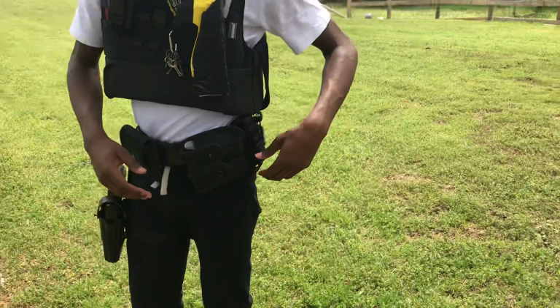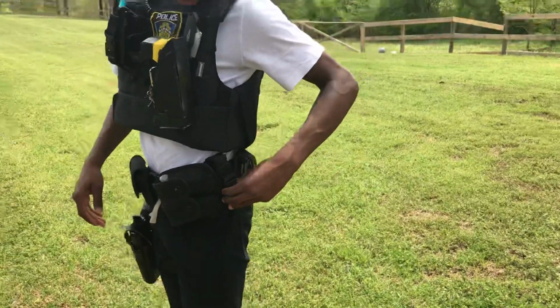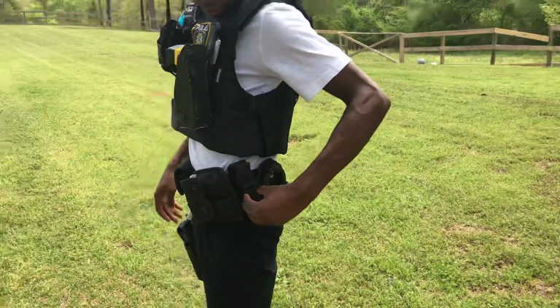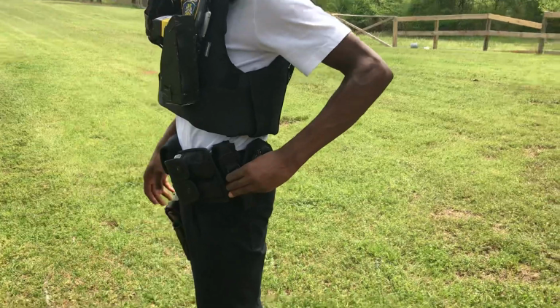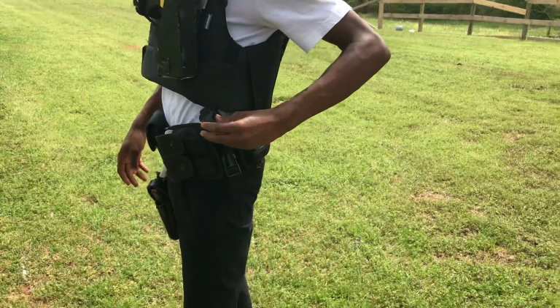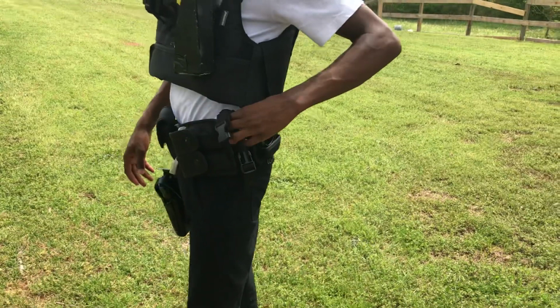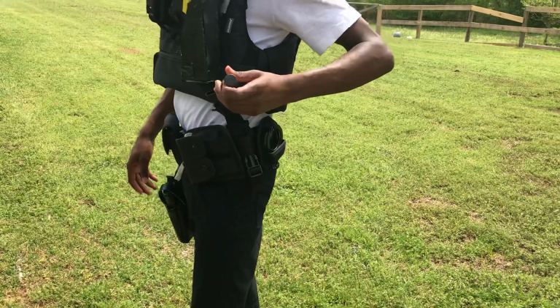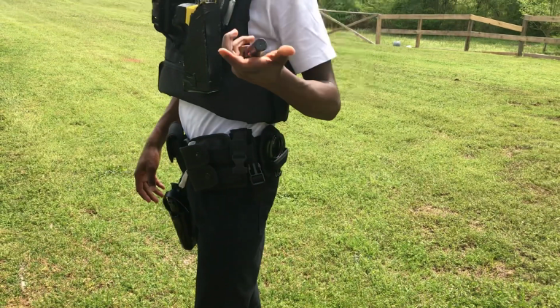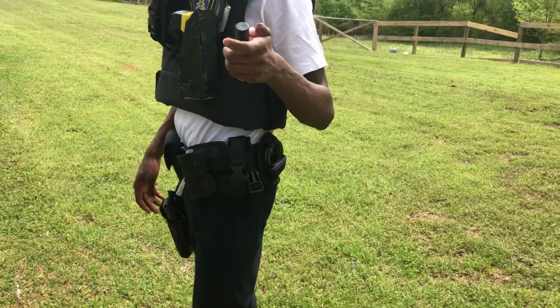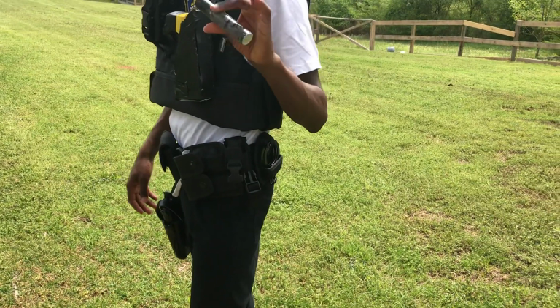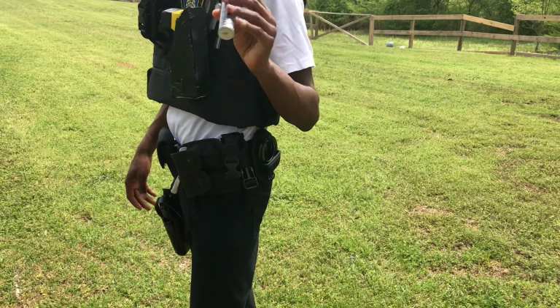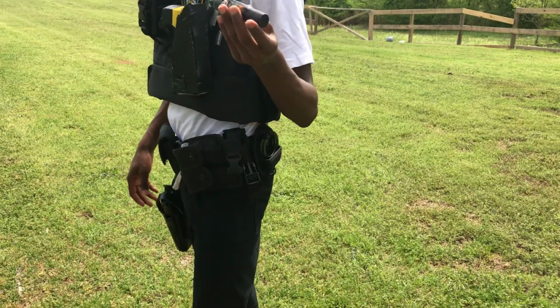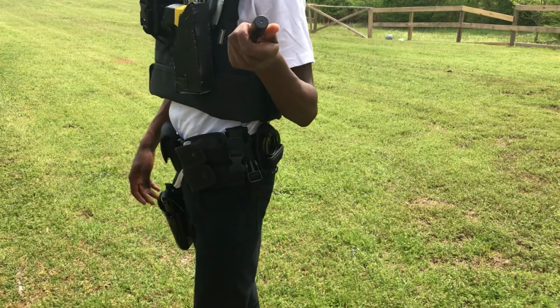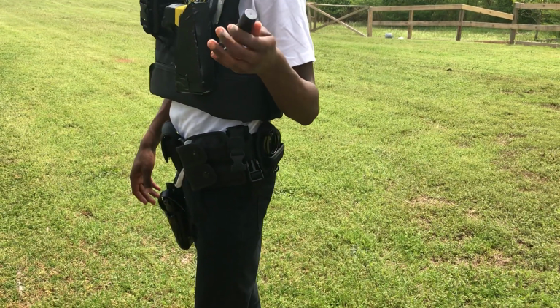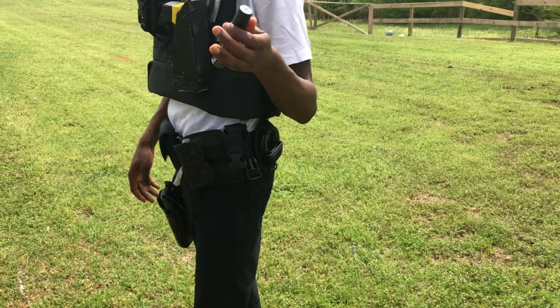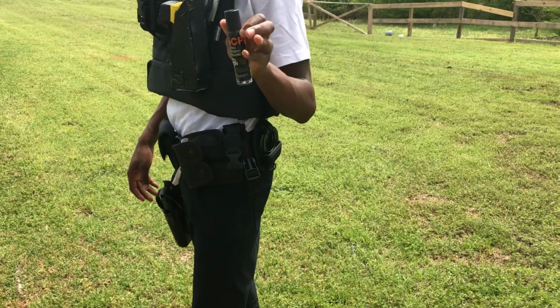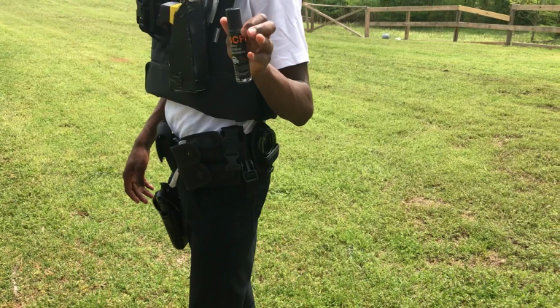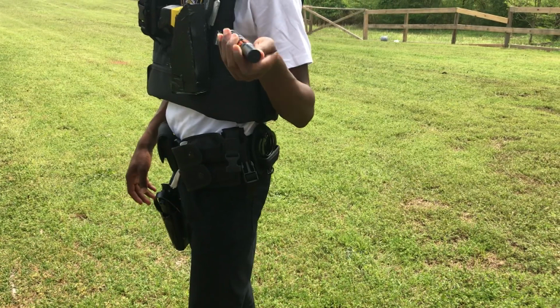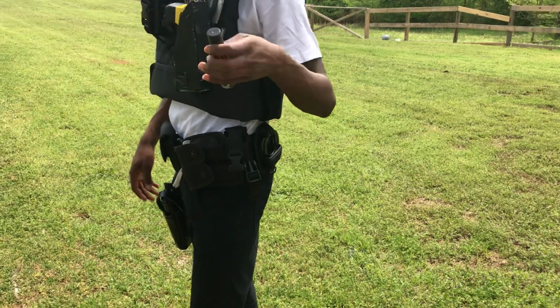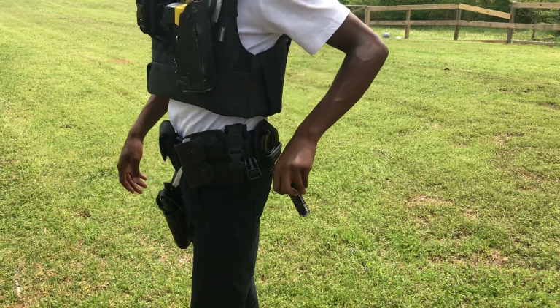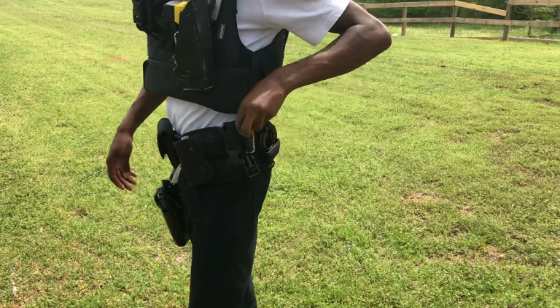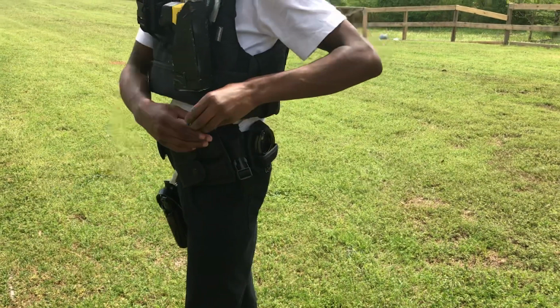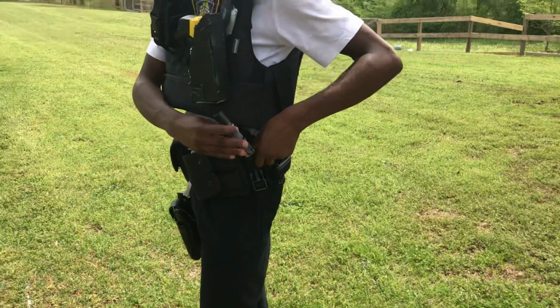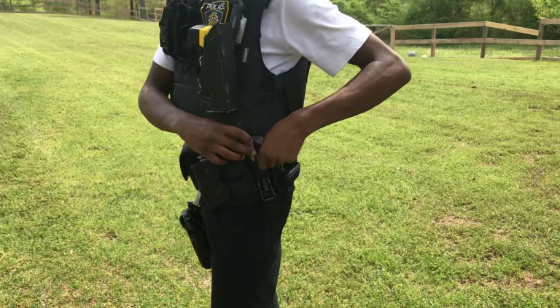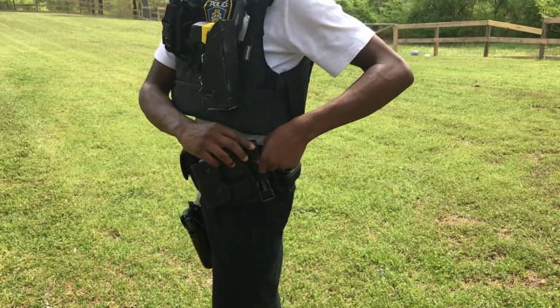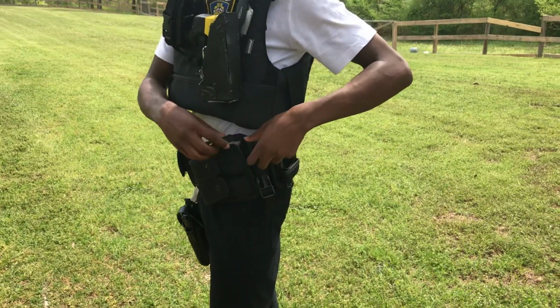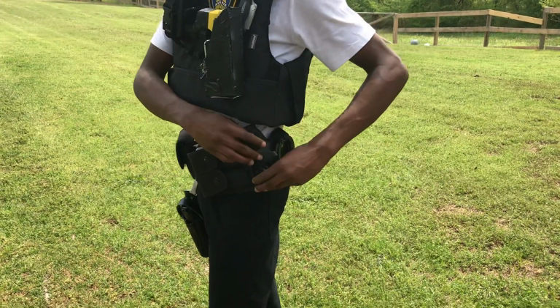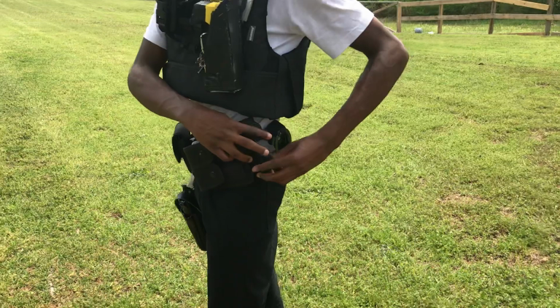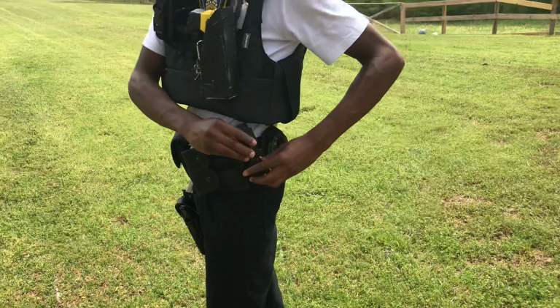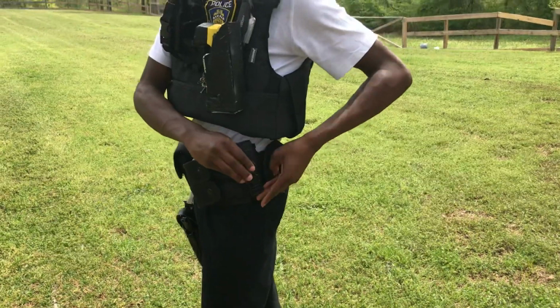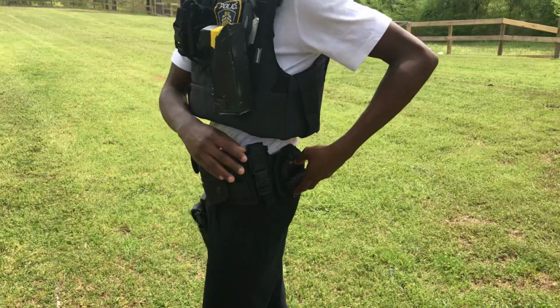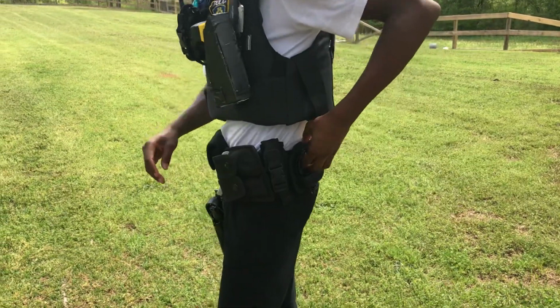Then my magazine right here for my gun. Over here I got my mace — it's new. I don't even know exactly what it is but it looks almost like mace.